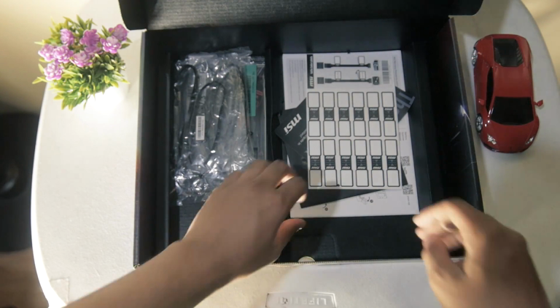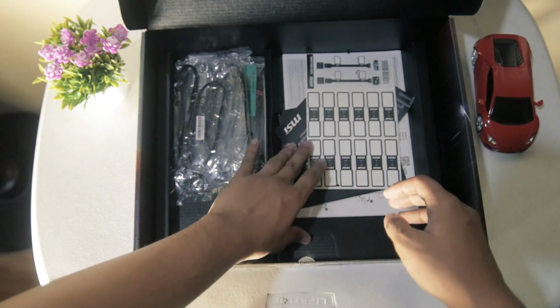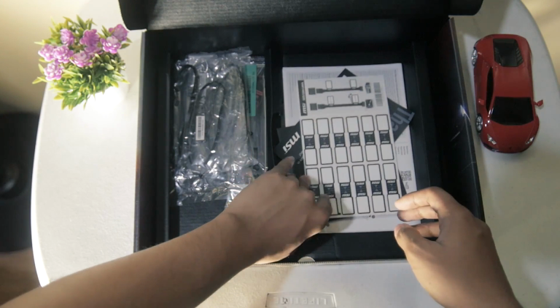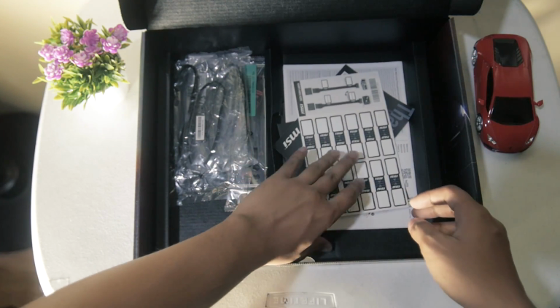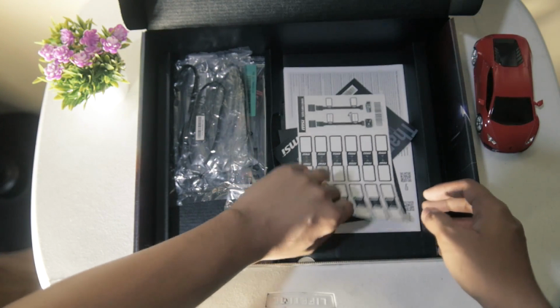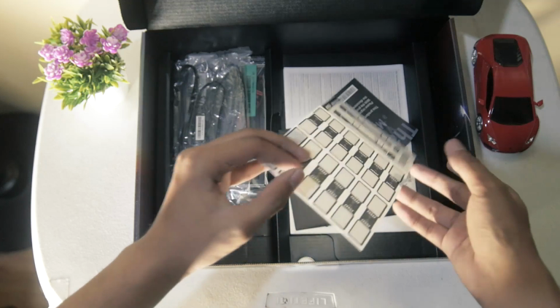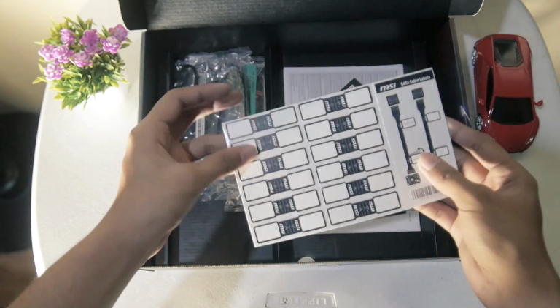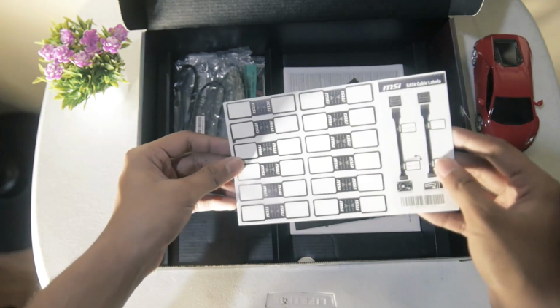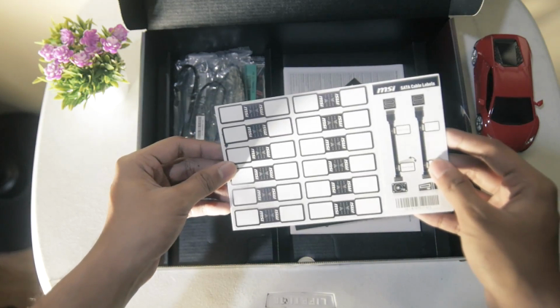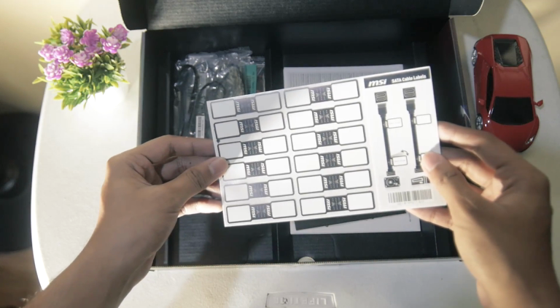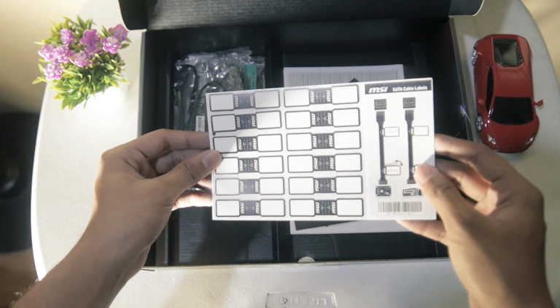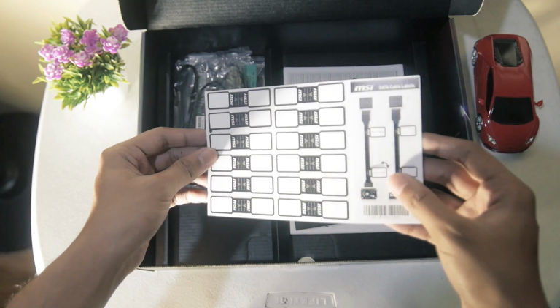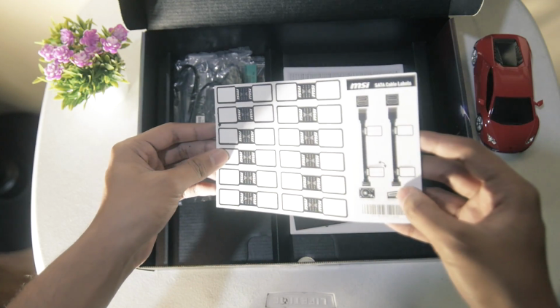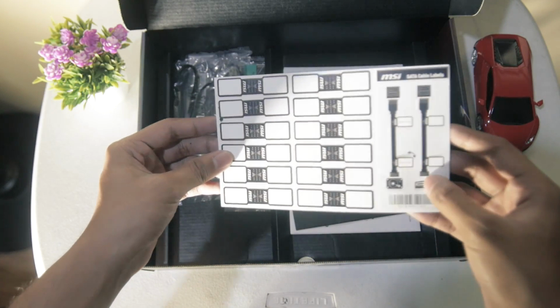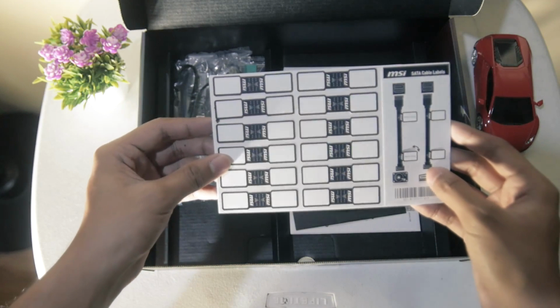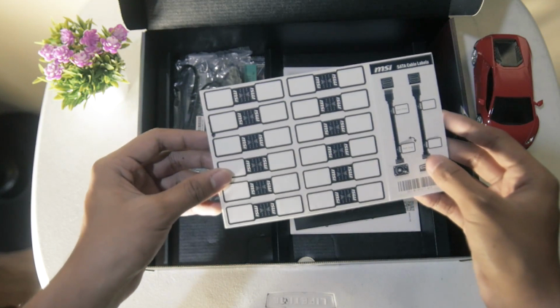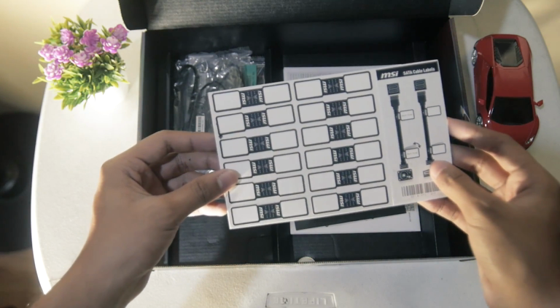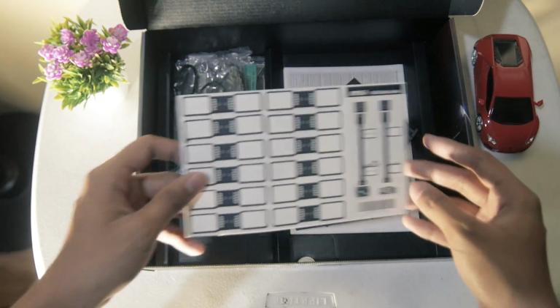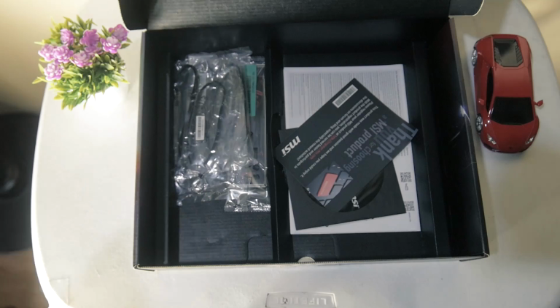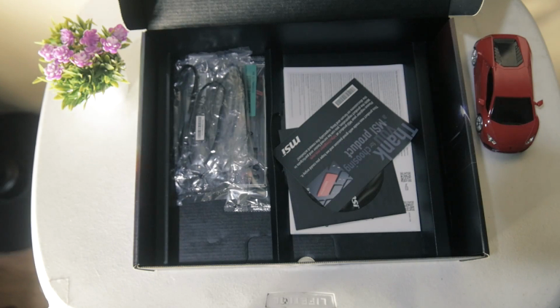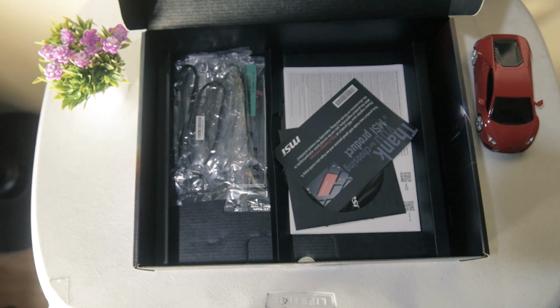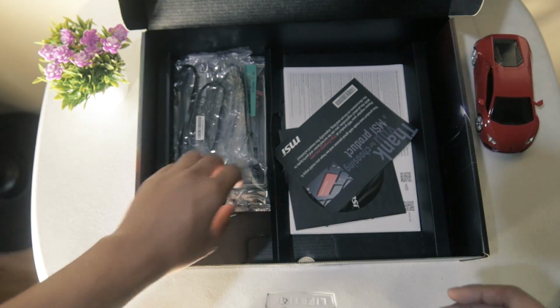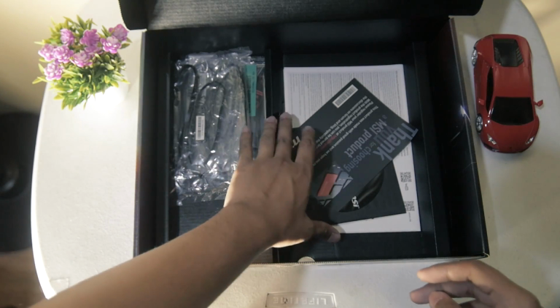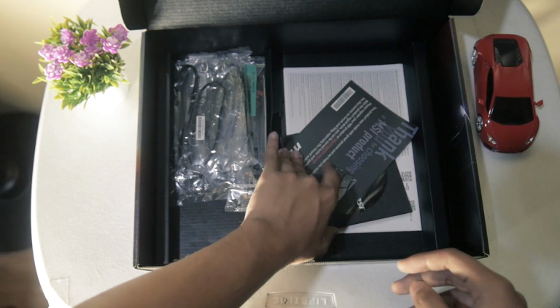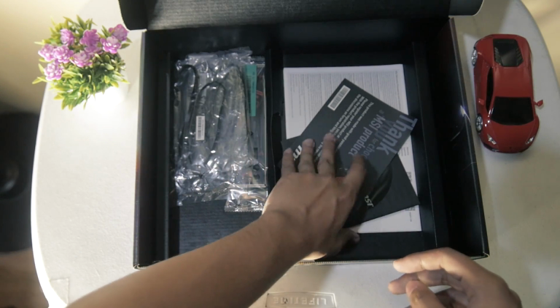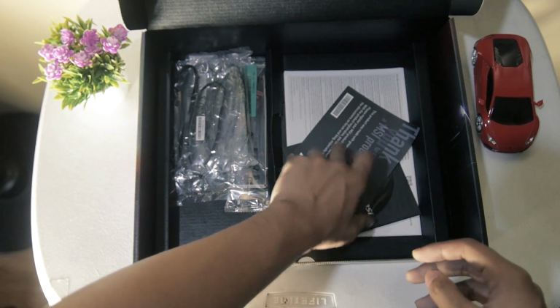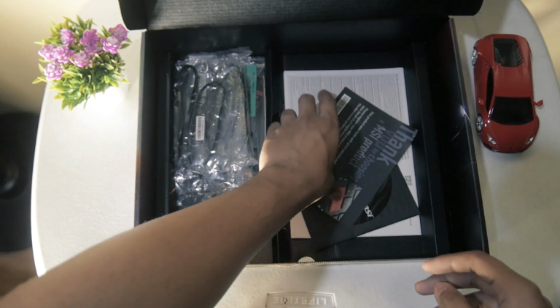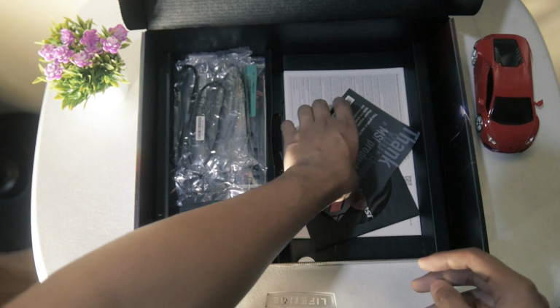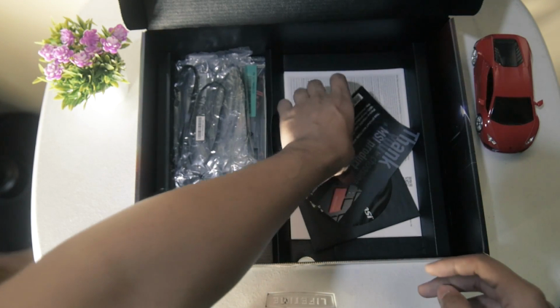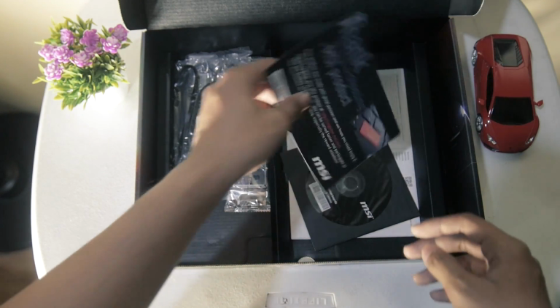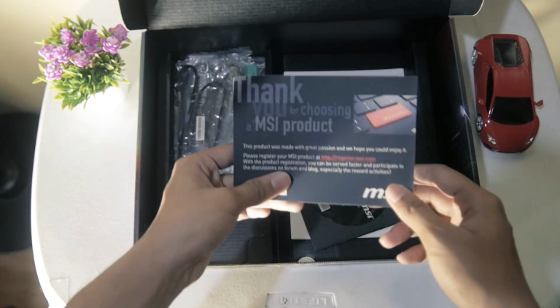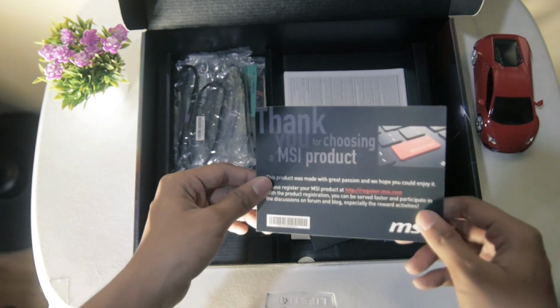Next, we have some stickers that can be used for cable management. We also have the thank you card from MSI, which shows the link for the registration of the product.